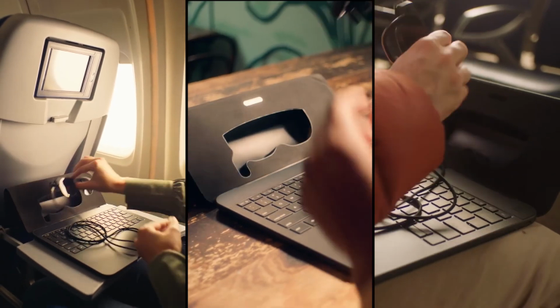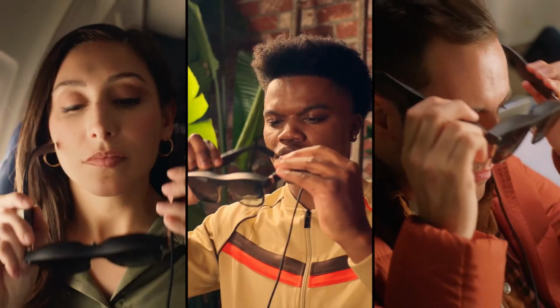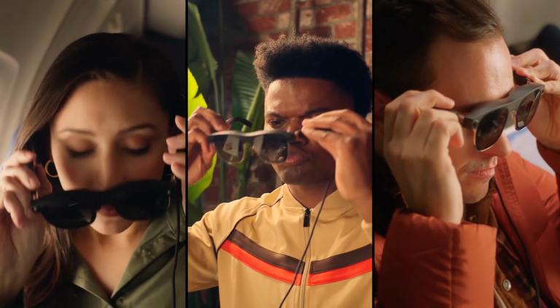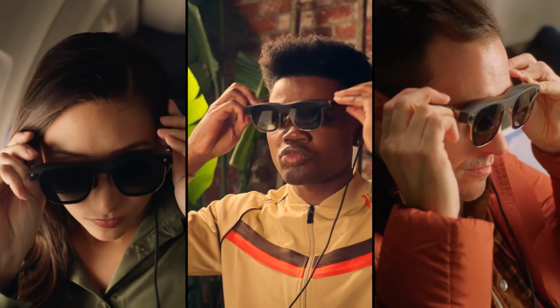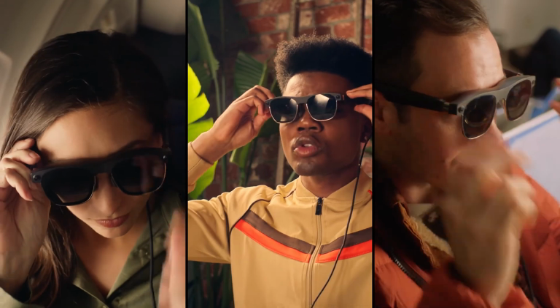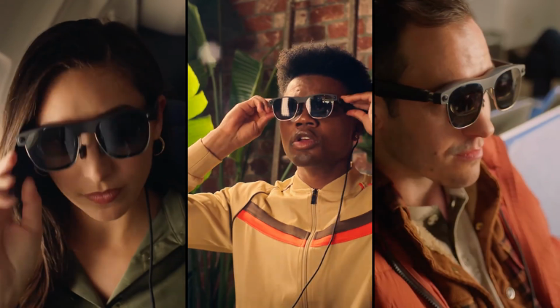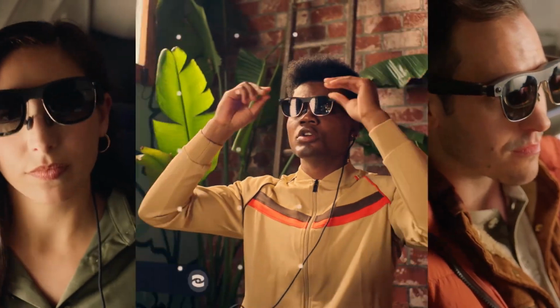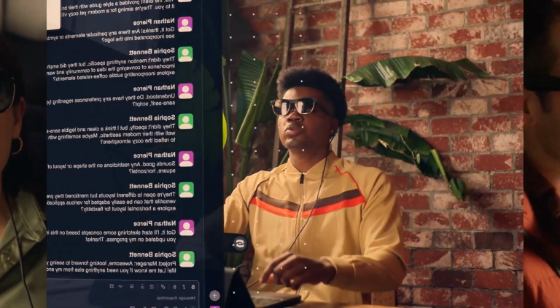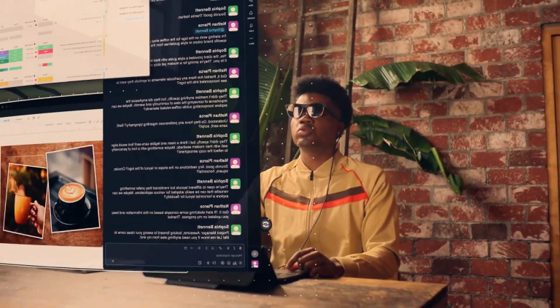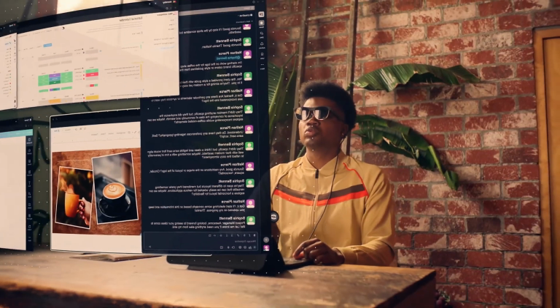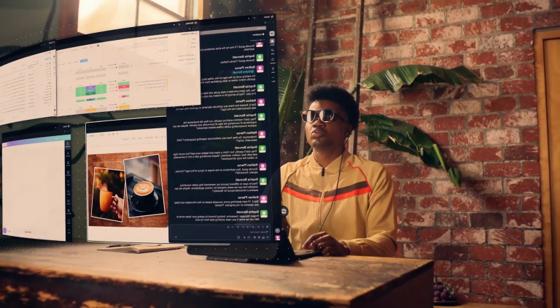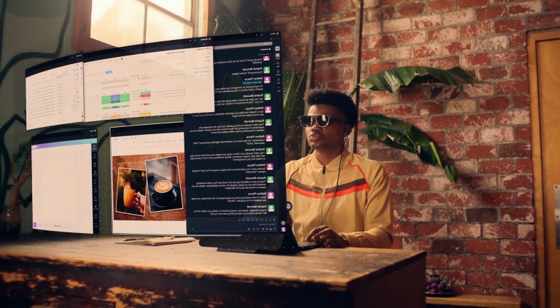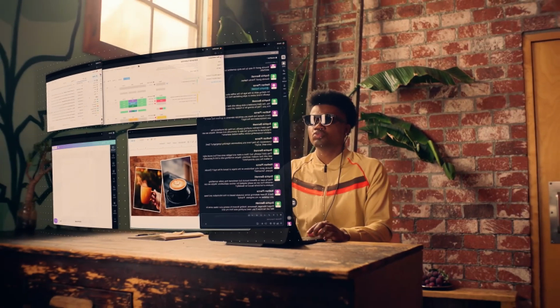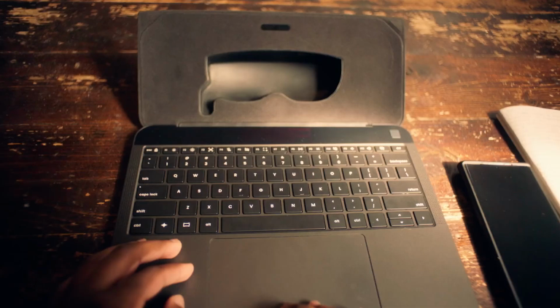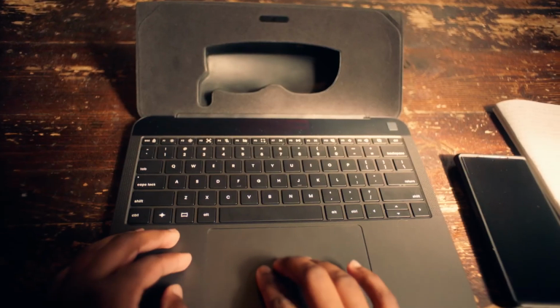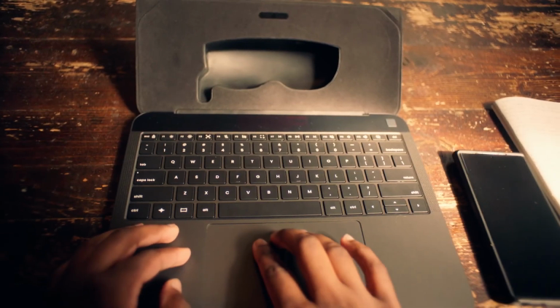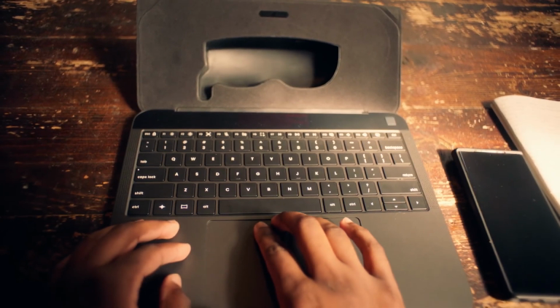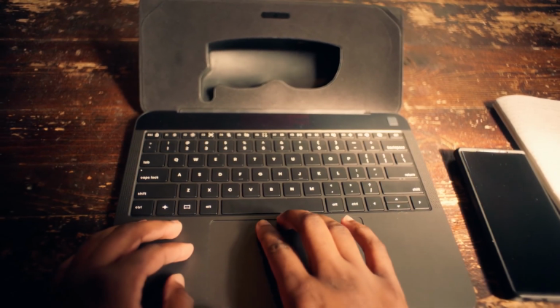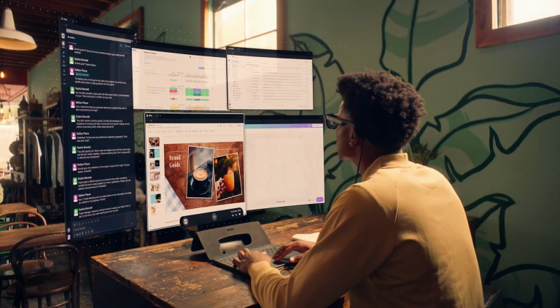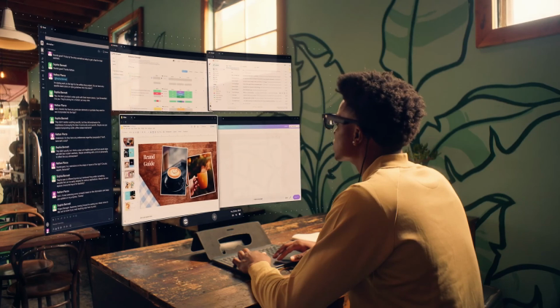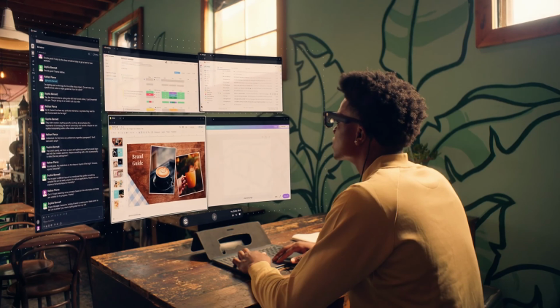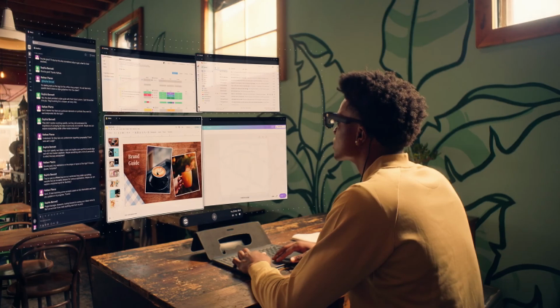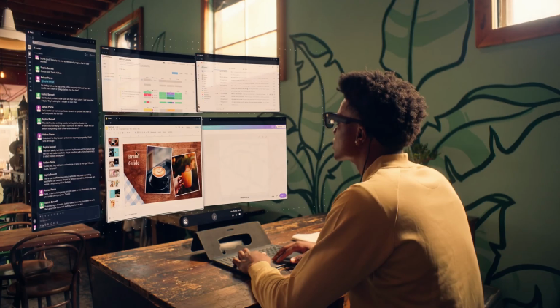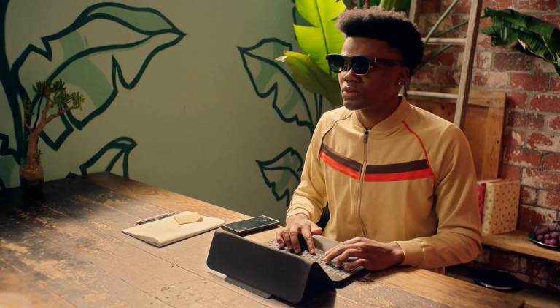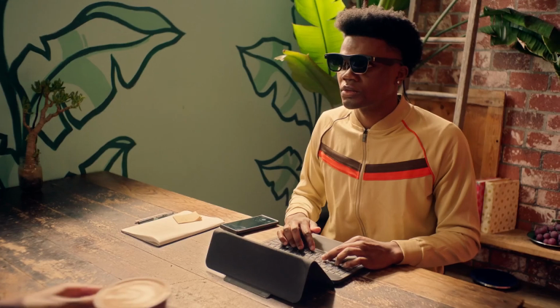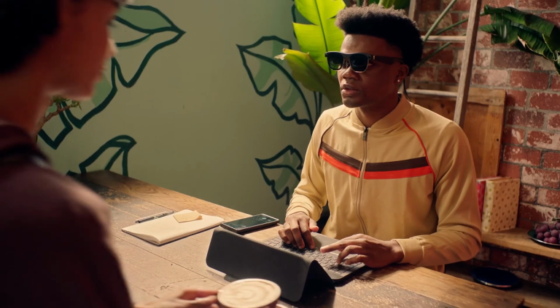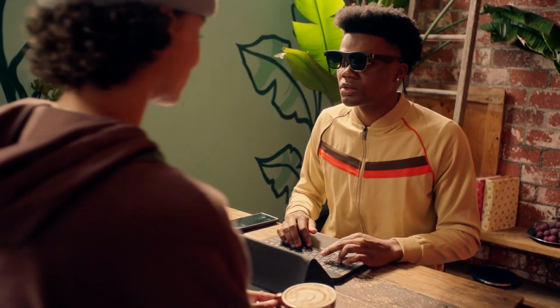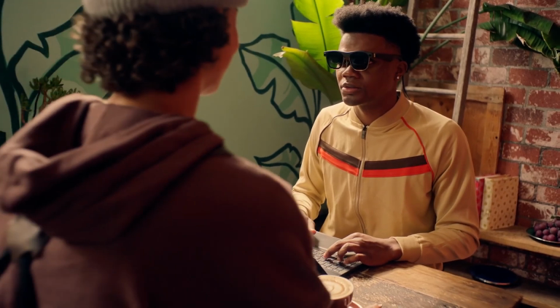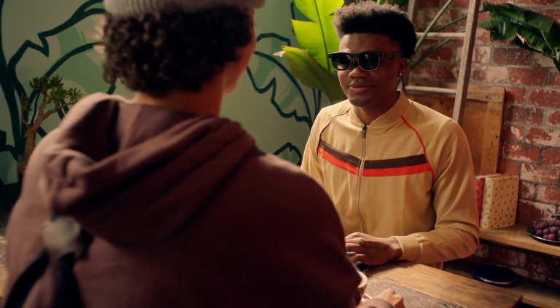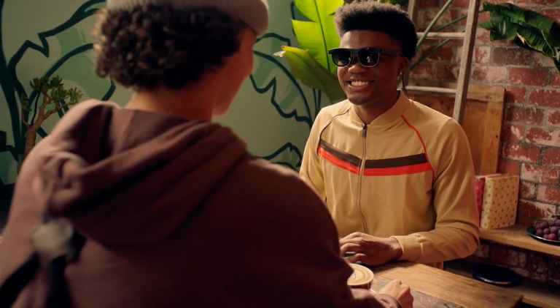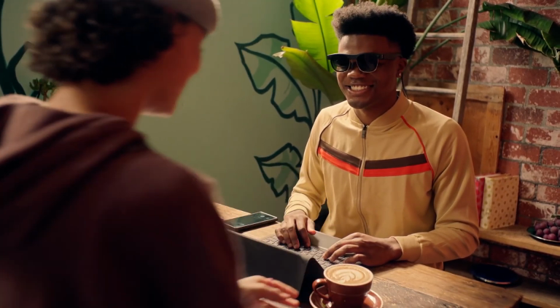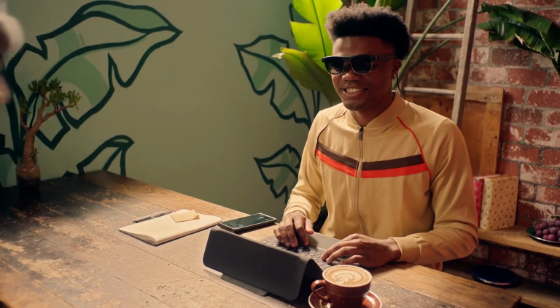The keyboard is ergonomic and backlit, making it easy to work with. The trackpad is incredibly responsive, giving you precise control over your tasks.